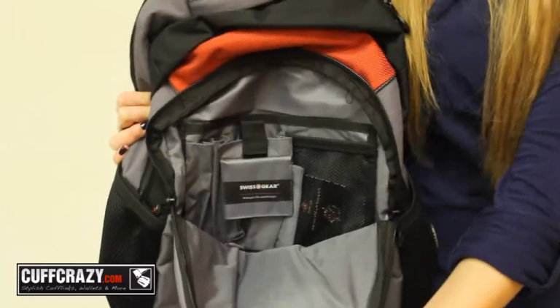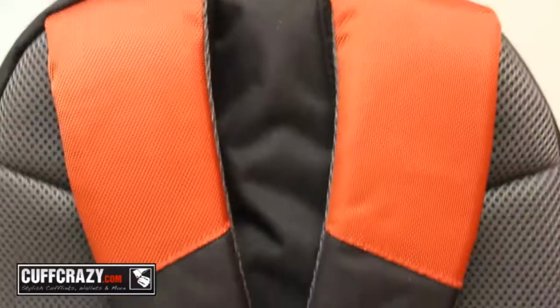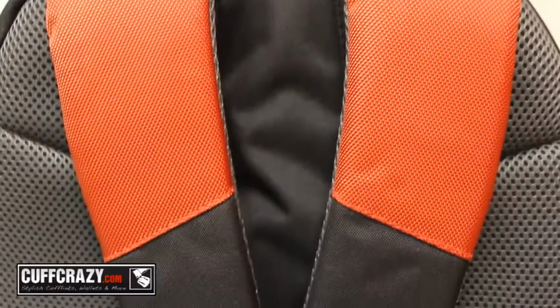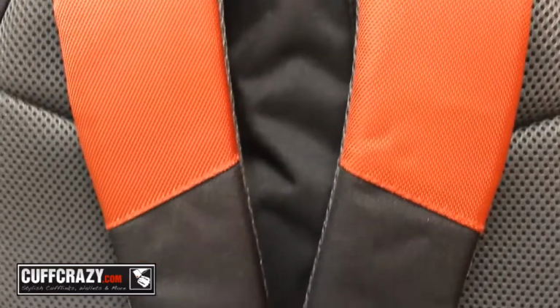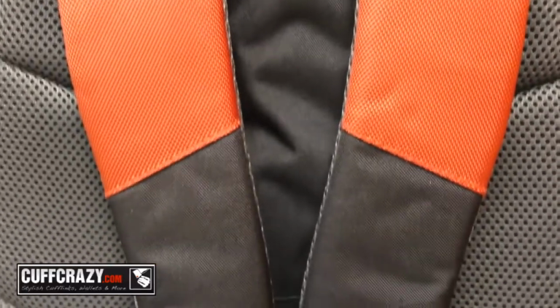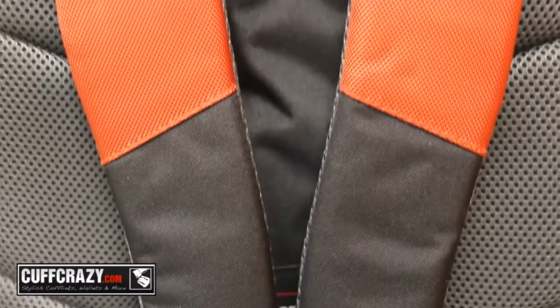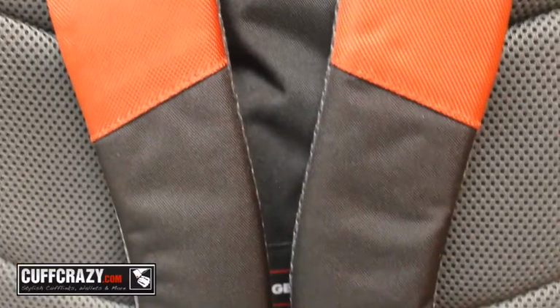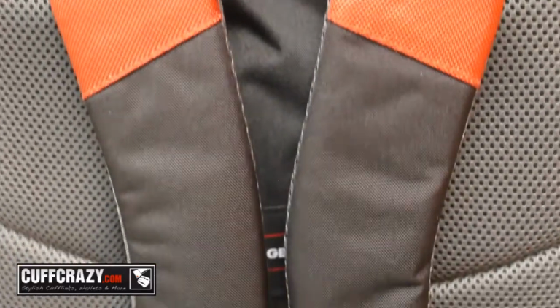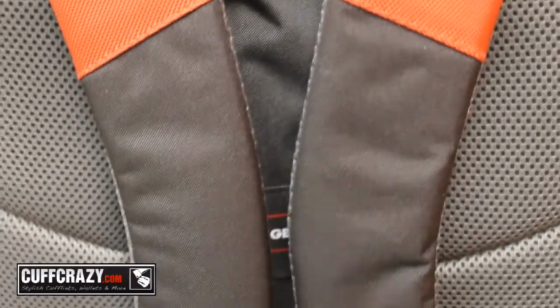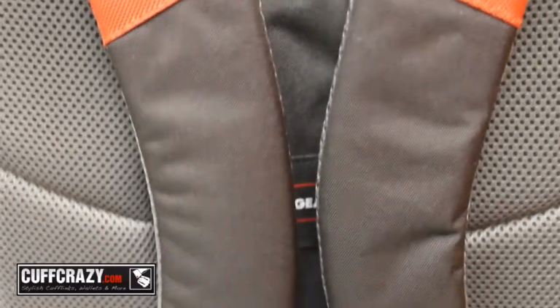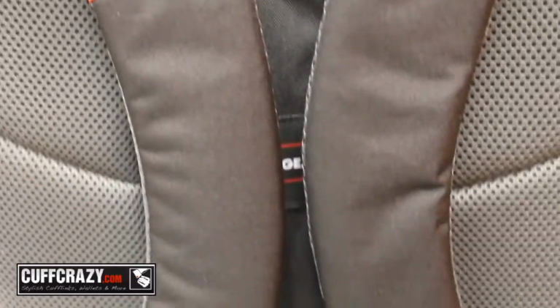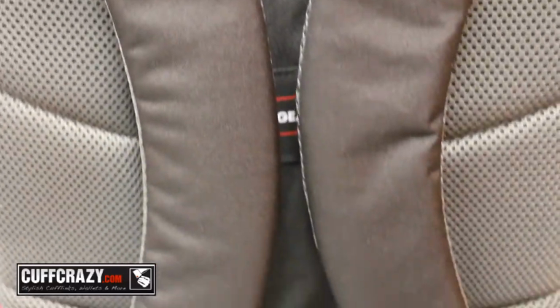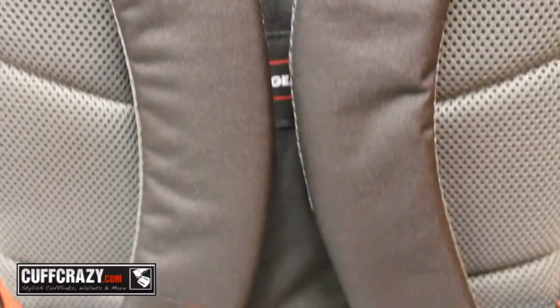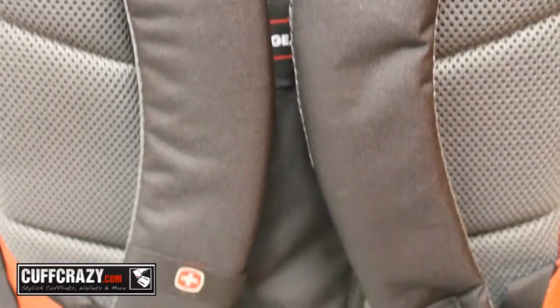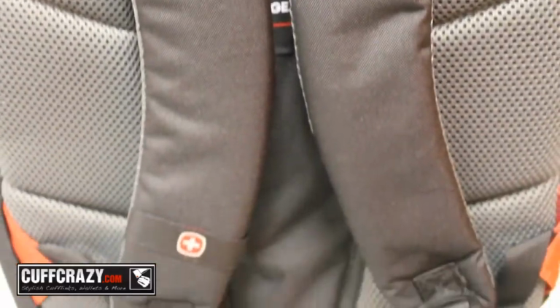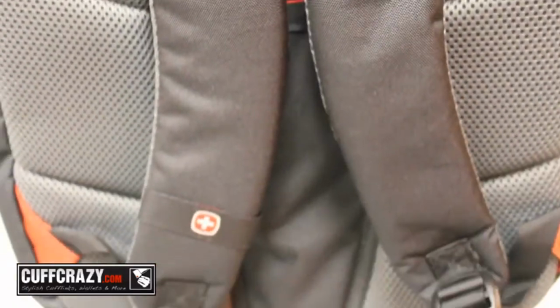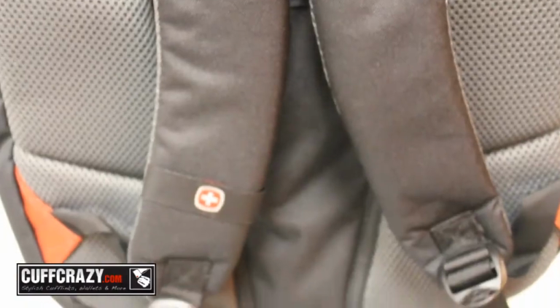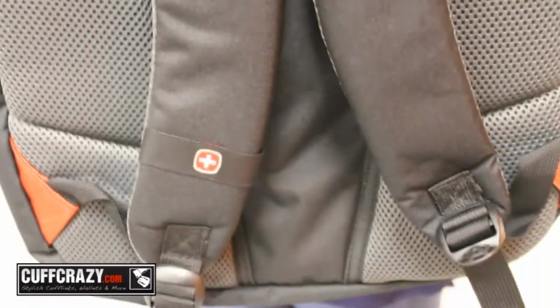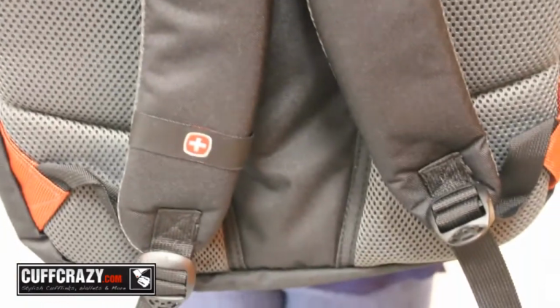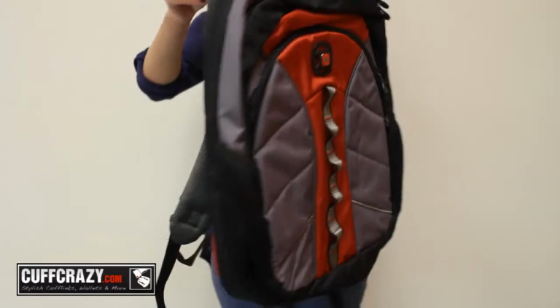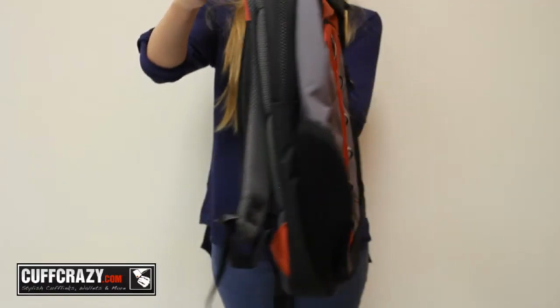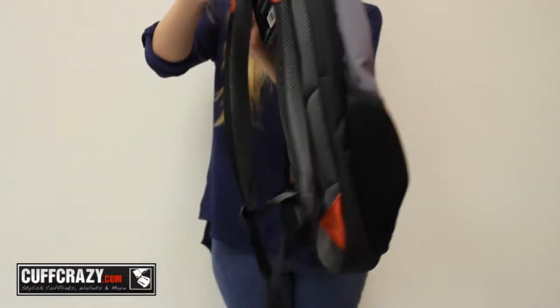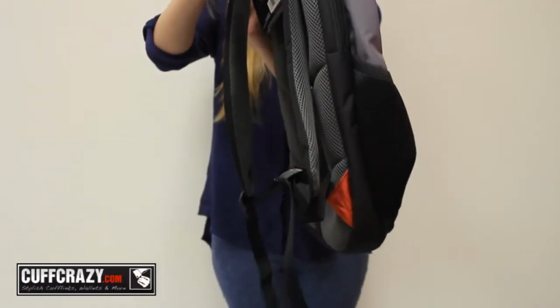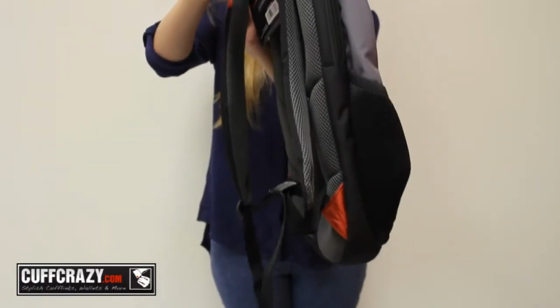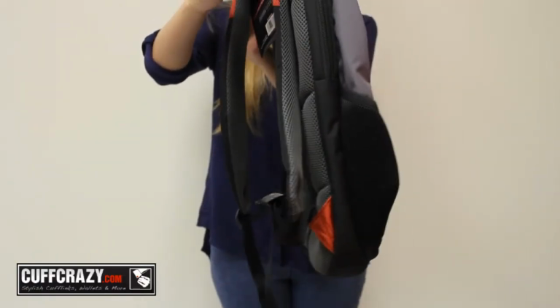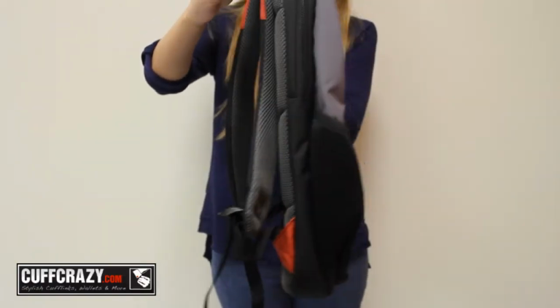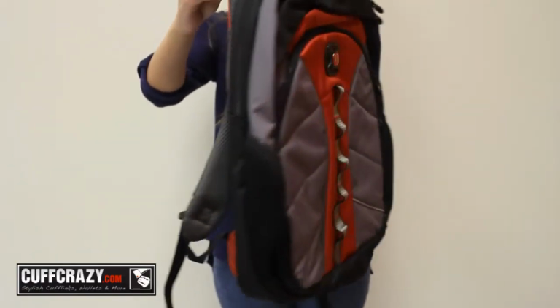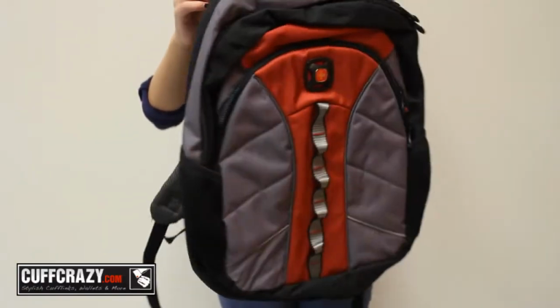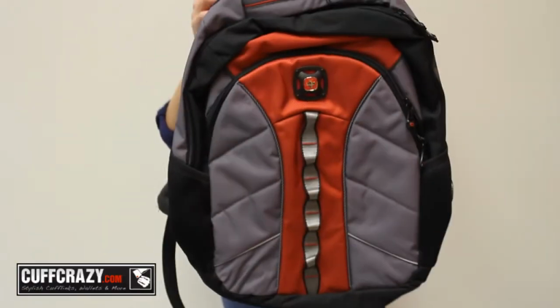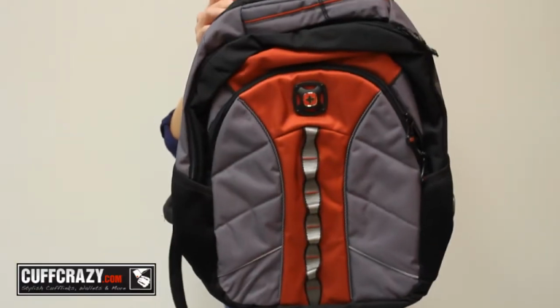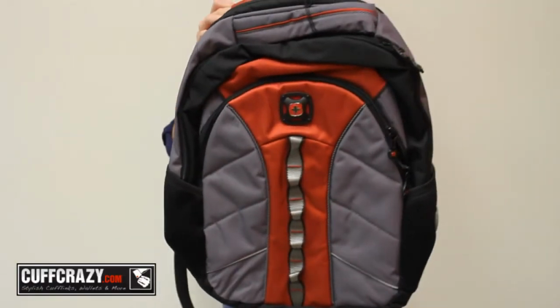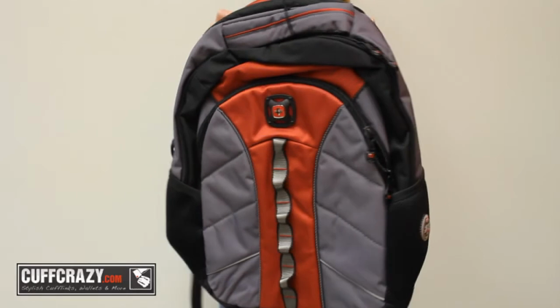Not only can this bag hold a lot, the comfort-fit shoulder straps and airflow back padding make this bag comfortable to carry. Take this bag with you to work, school, or anywhere else your adventures might take you.